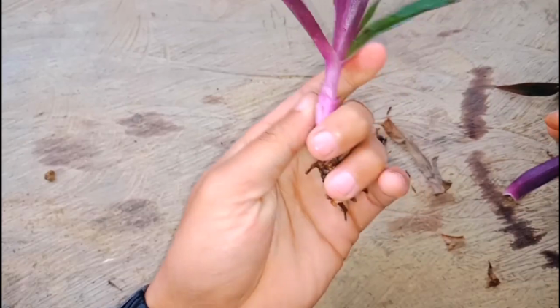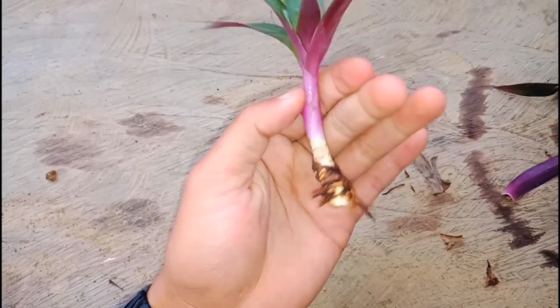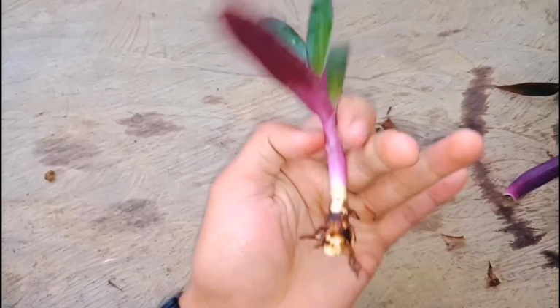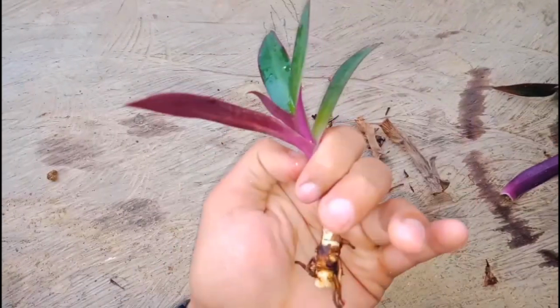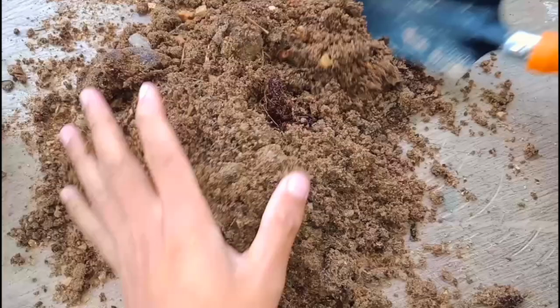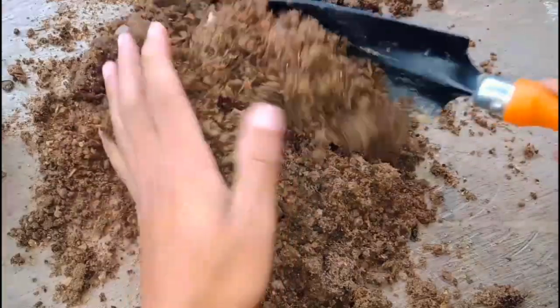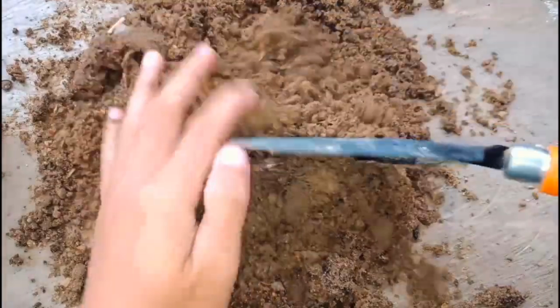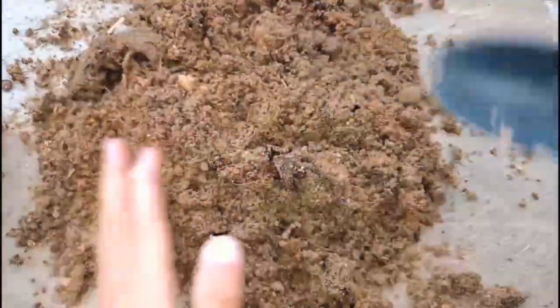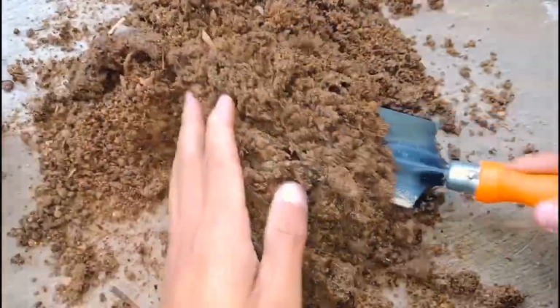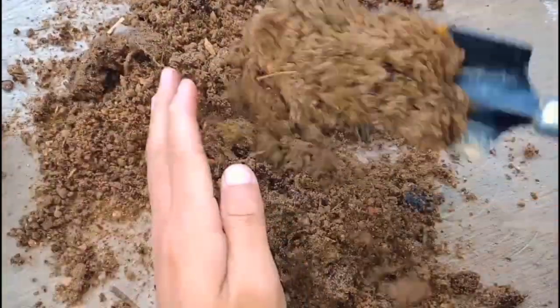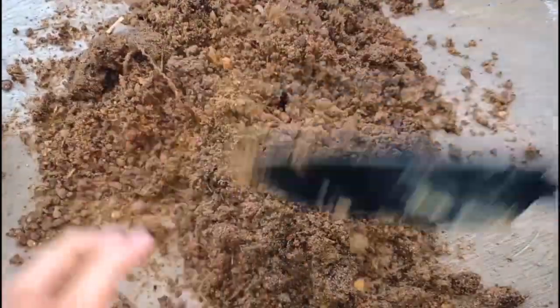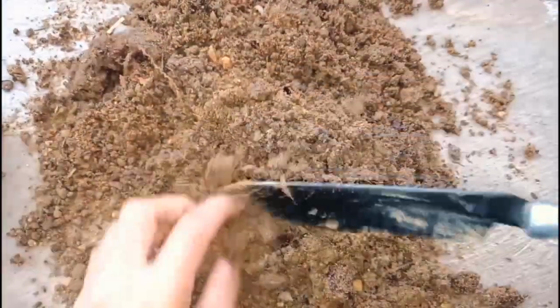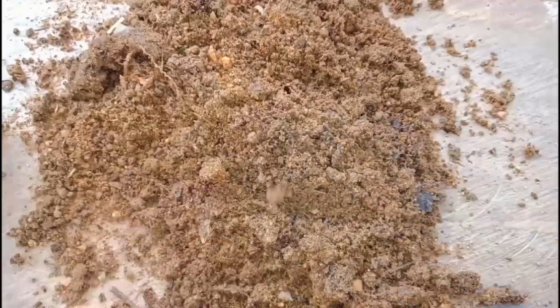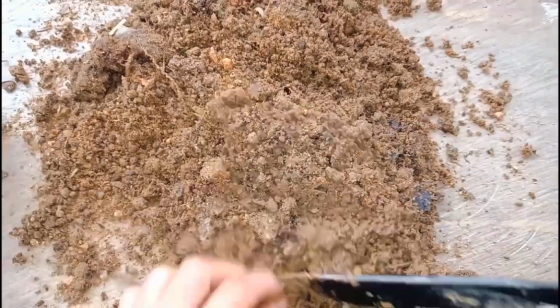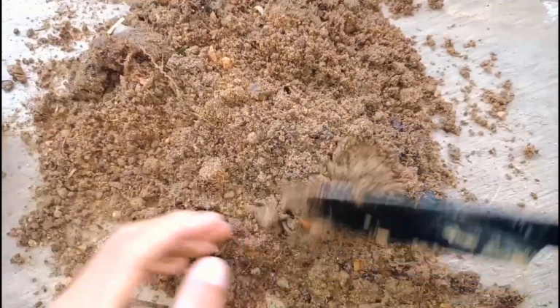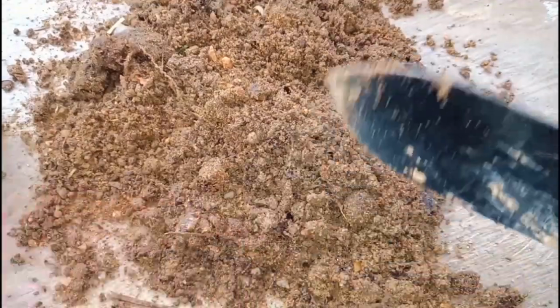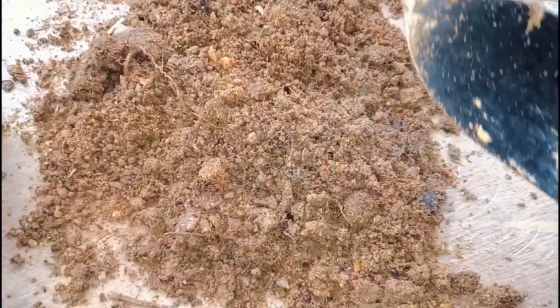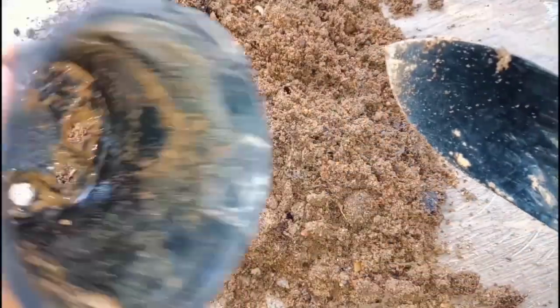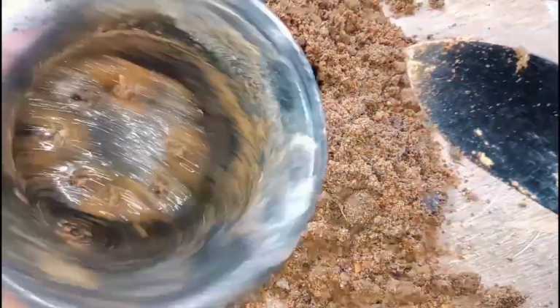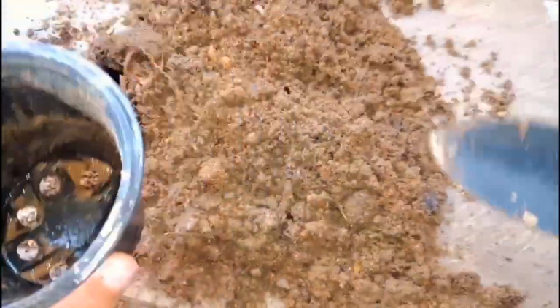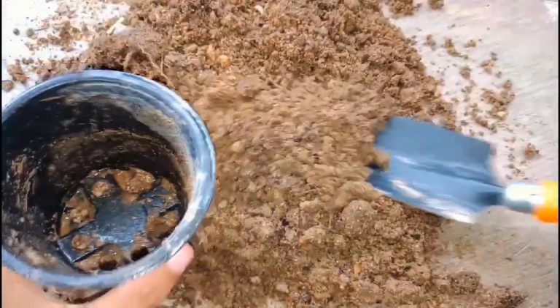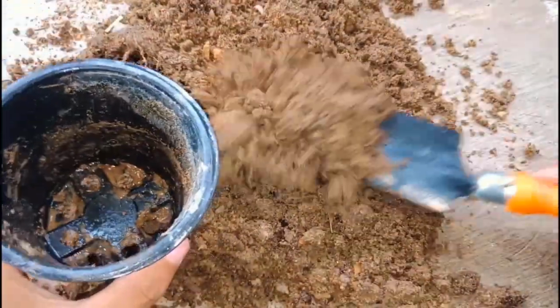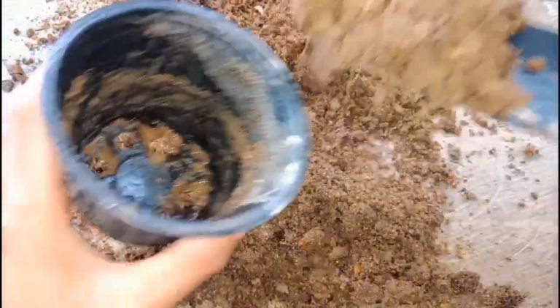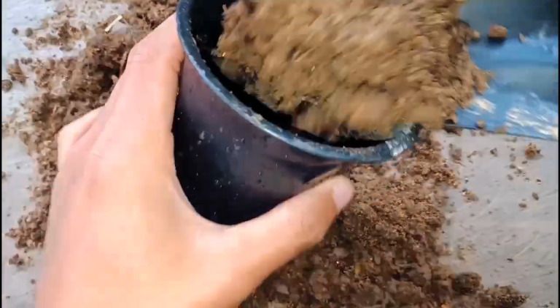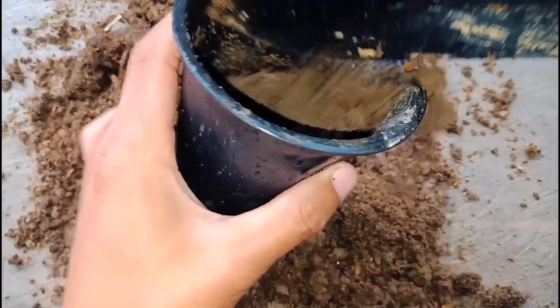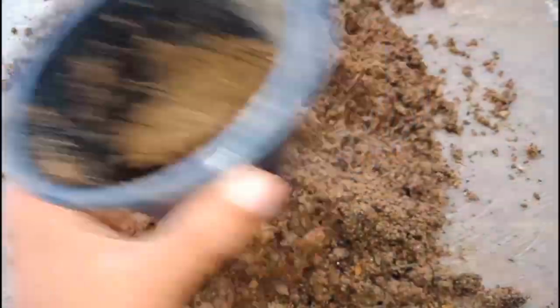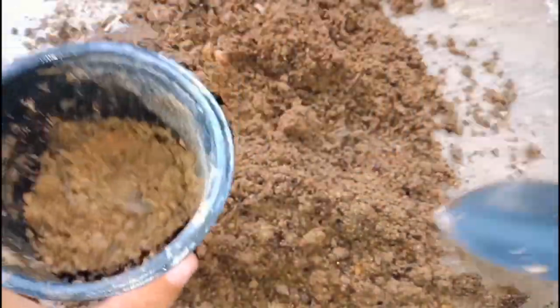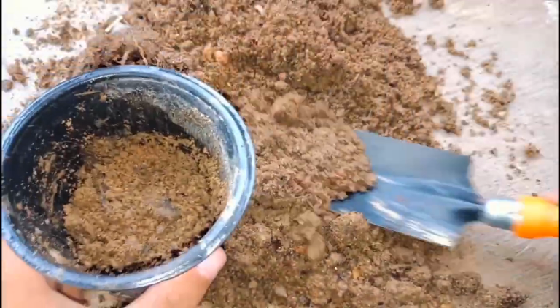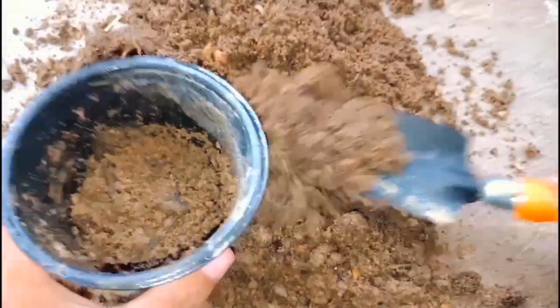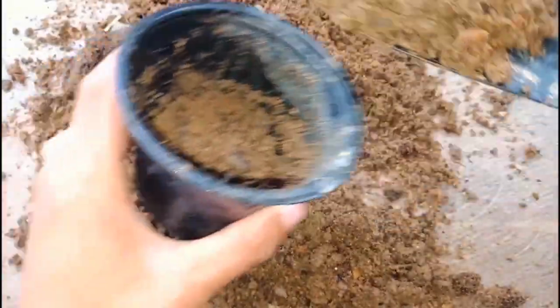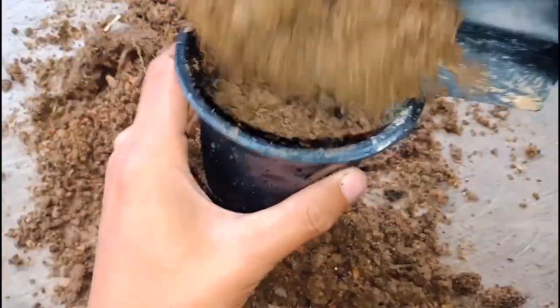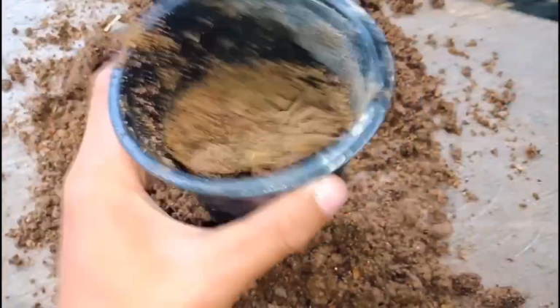It is ready for planting. I'll use a soil mix — mix river sand and a little bit of vermicompost, and some garden soil. Now I need to put it in the pot.